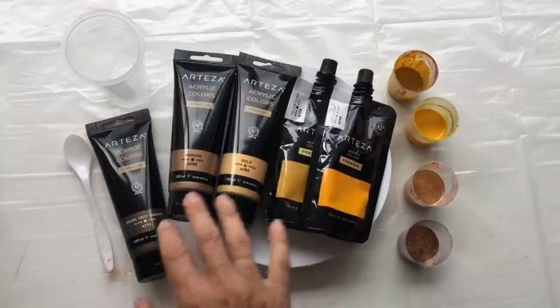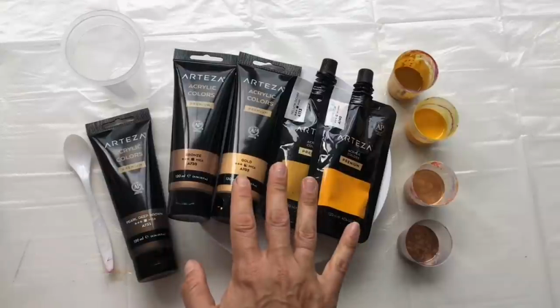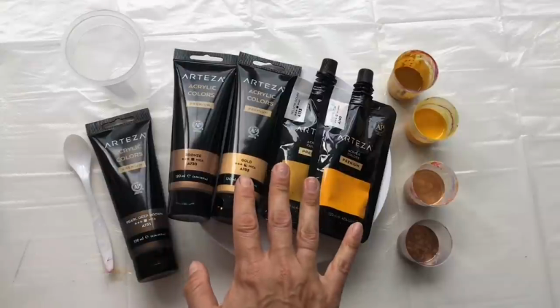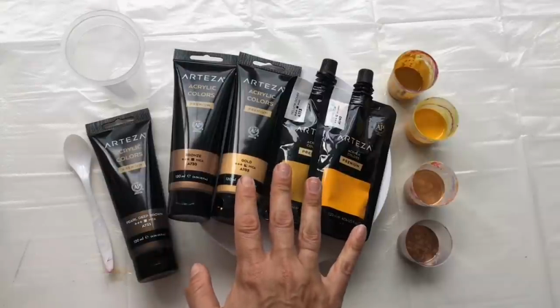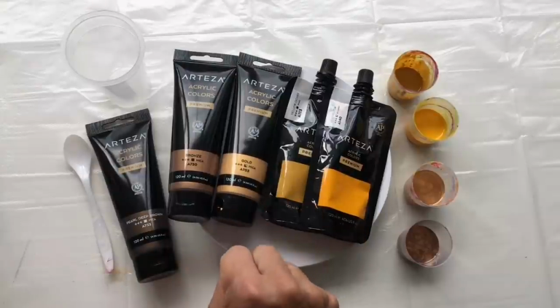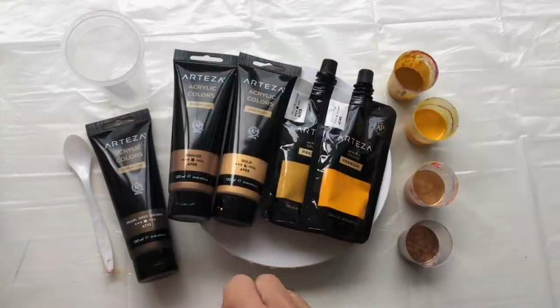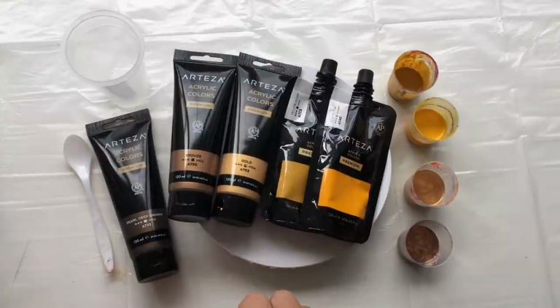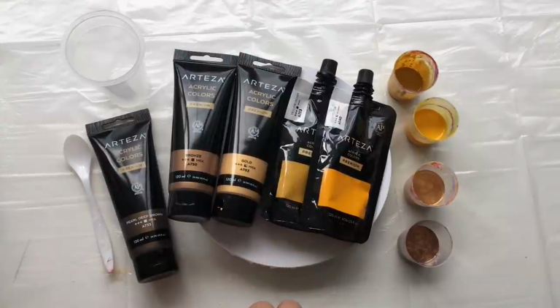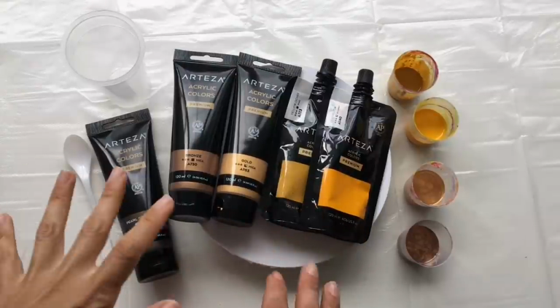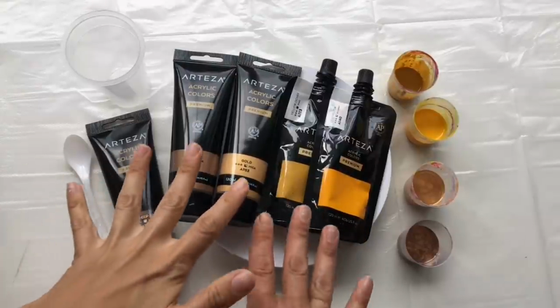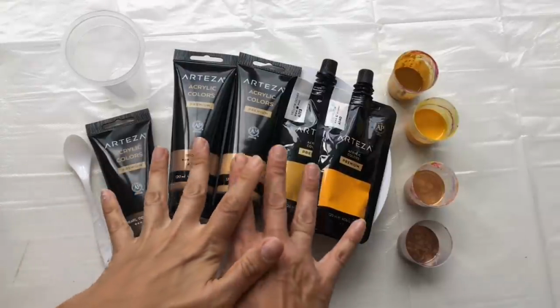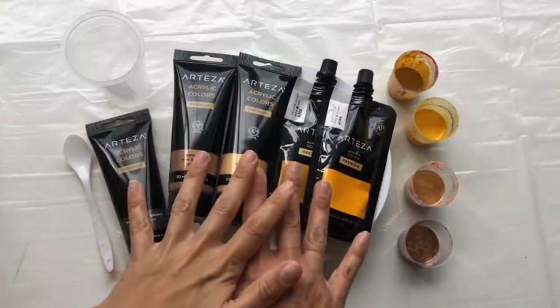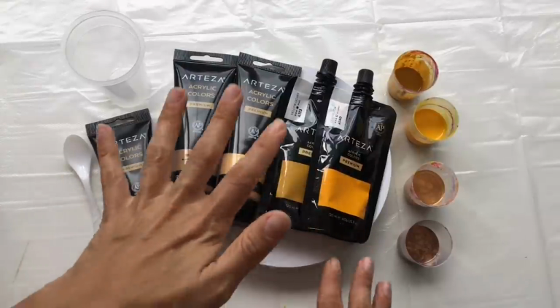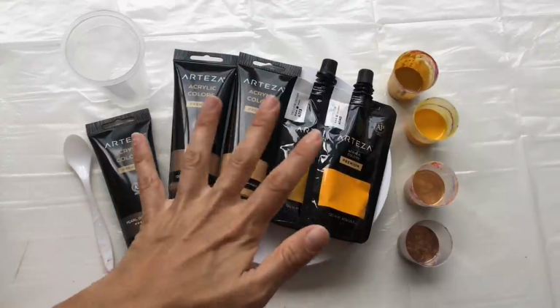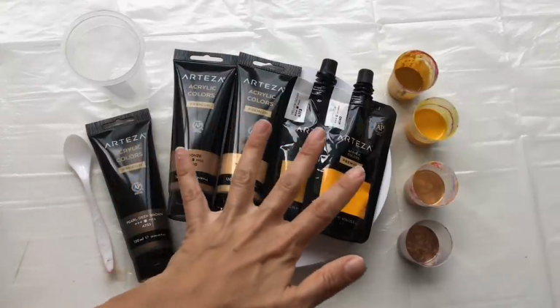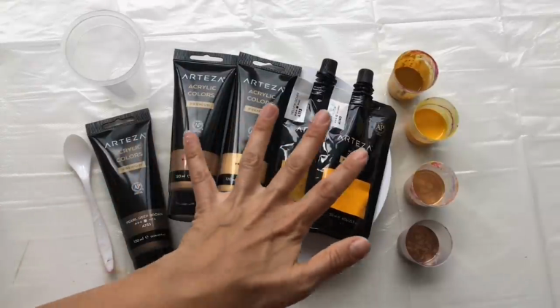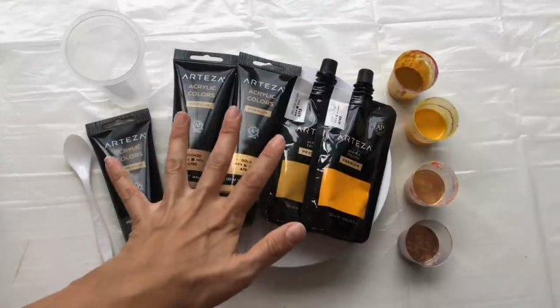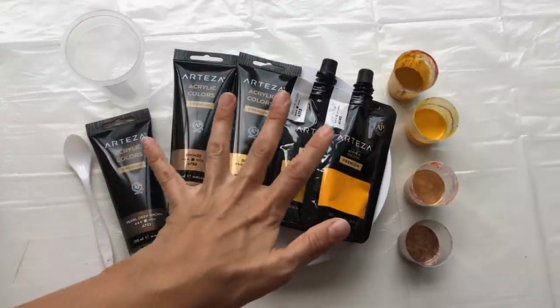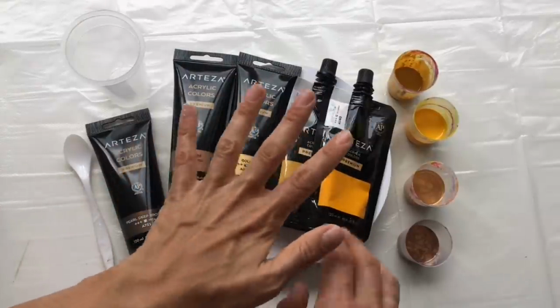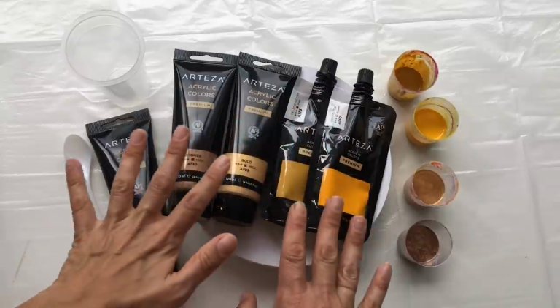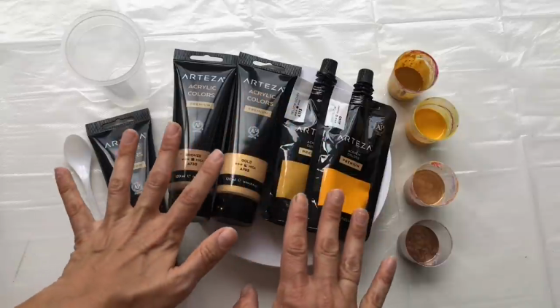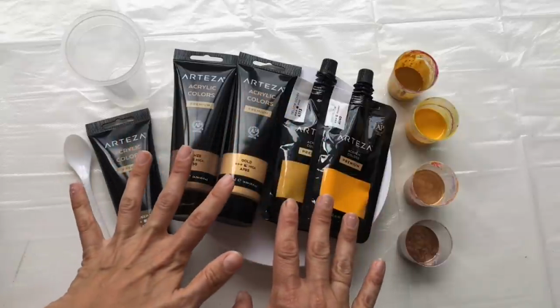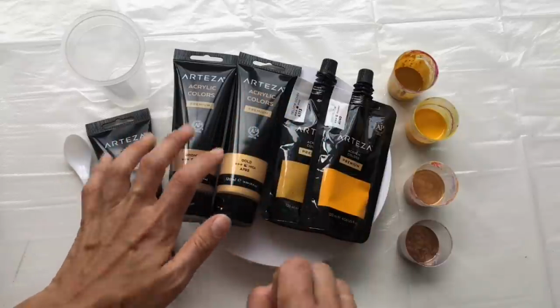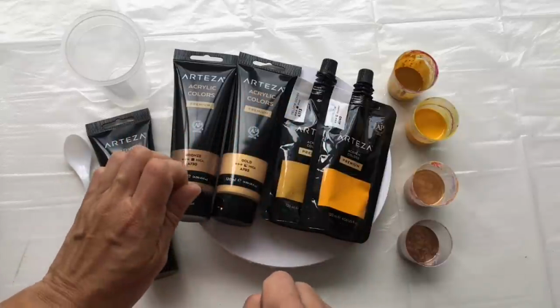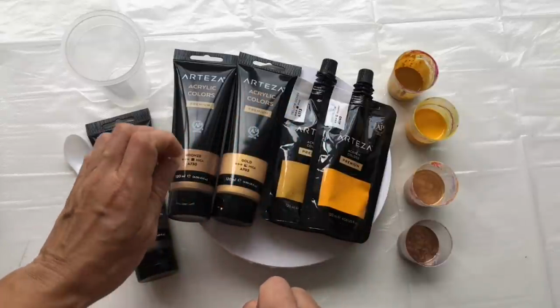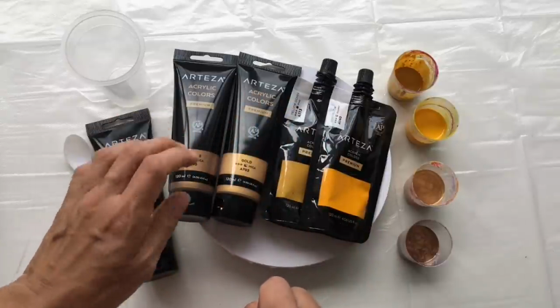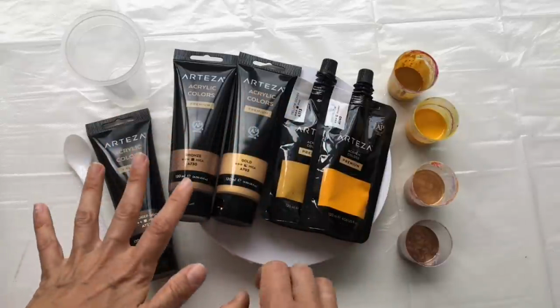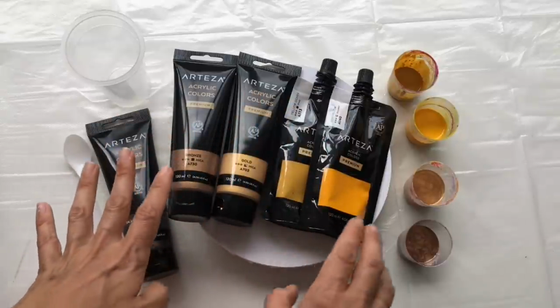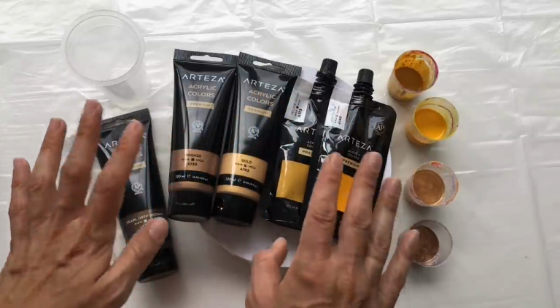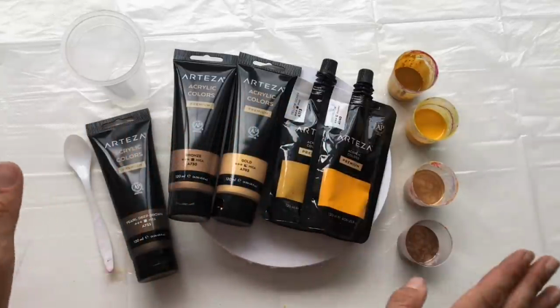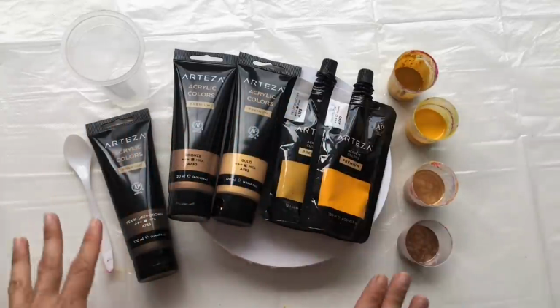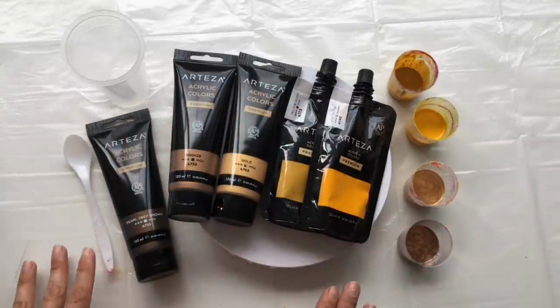Hello everybody! Welcome to MiiPaintings! I'm Veronica Mii. Thank you very much for watching this video because today I will be trying to create a beautiful cat's eye. So if there are any cat lovers out there, this video will be perfect for you.